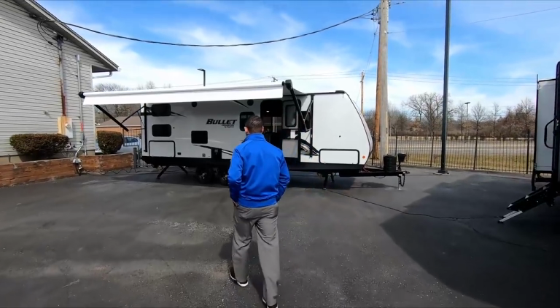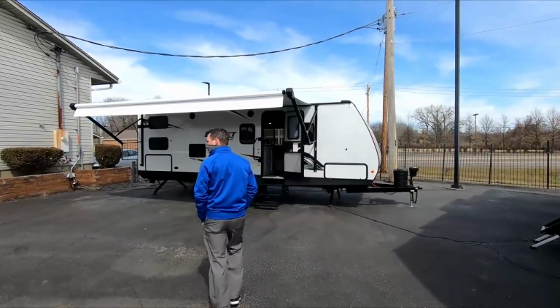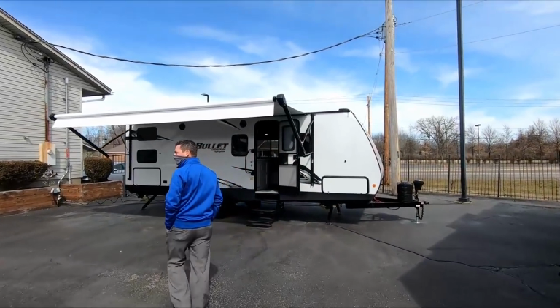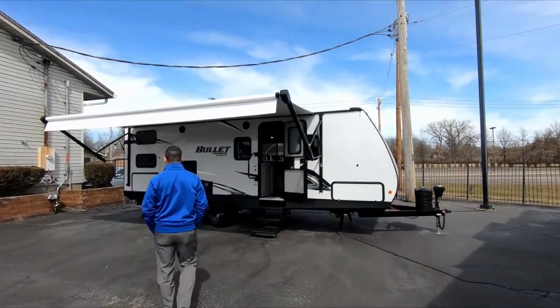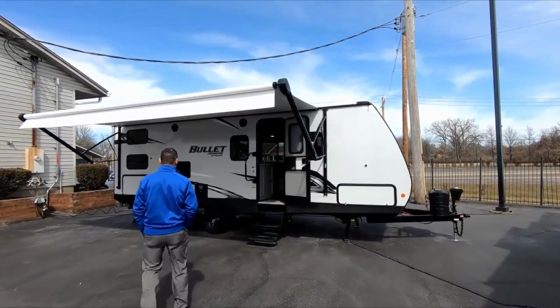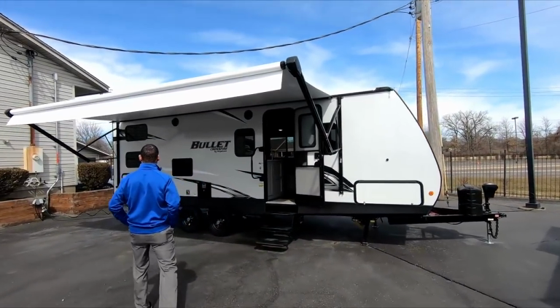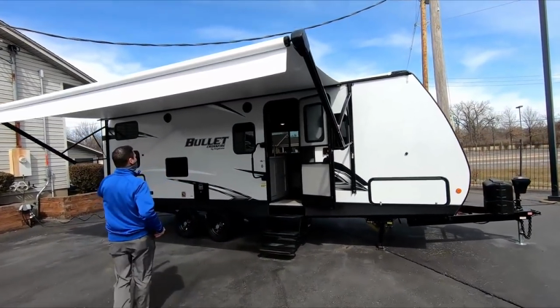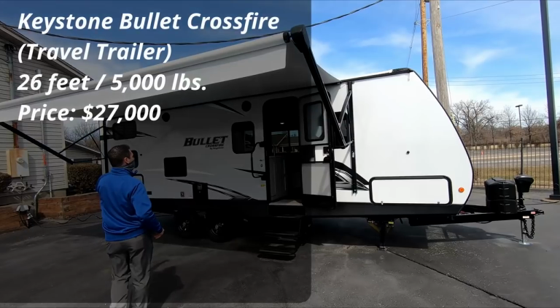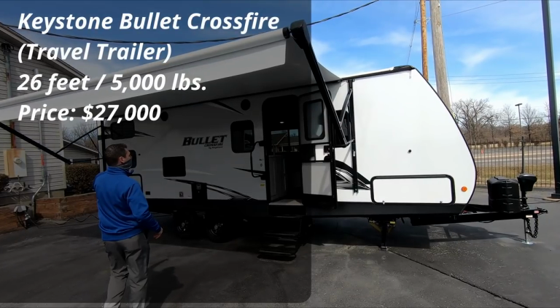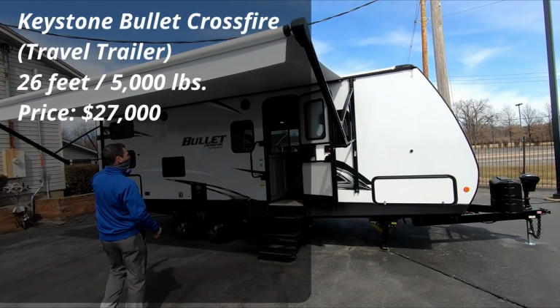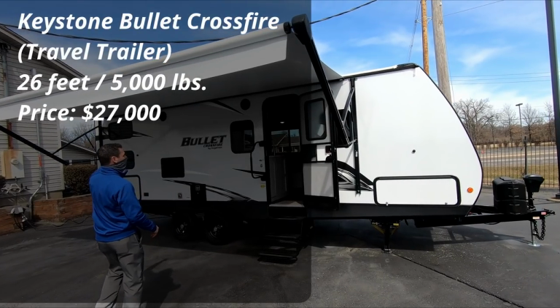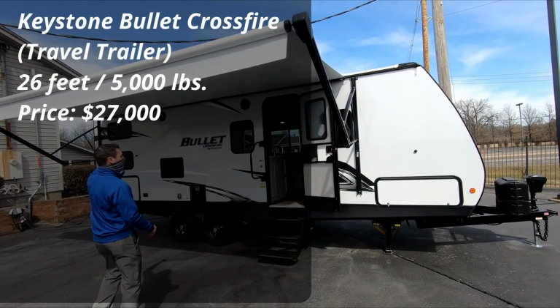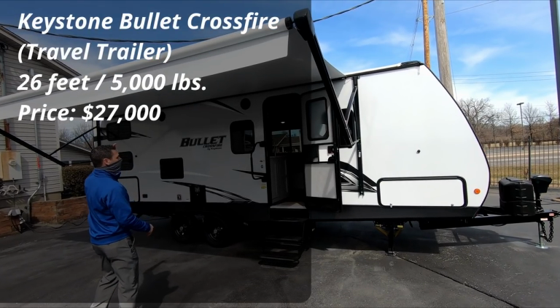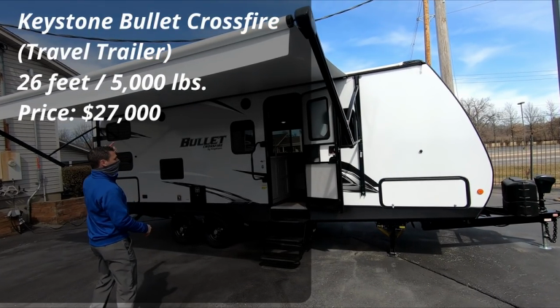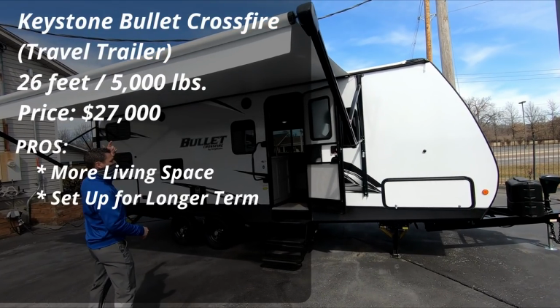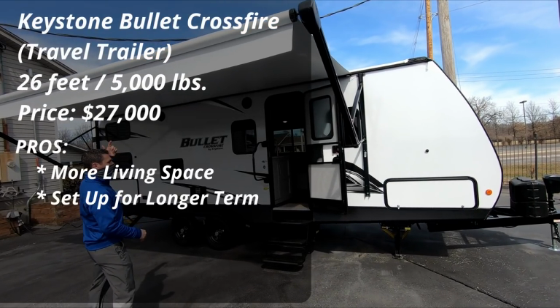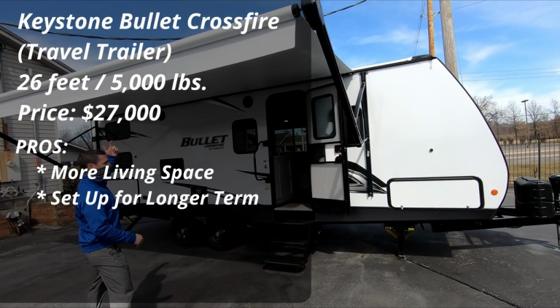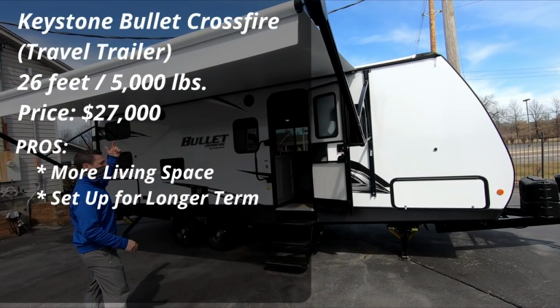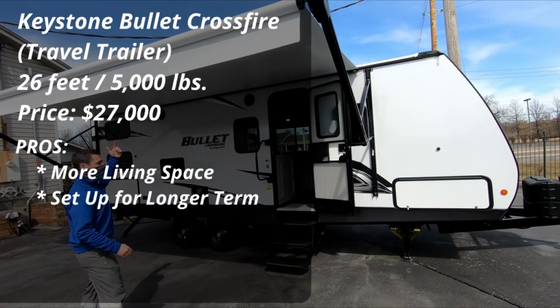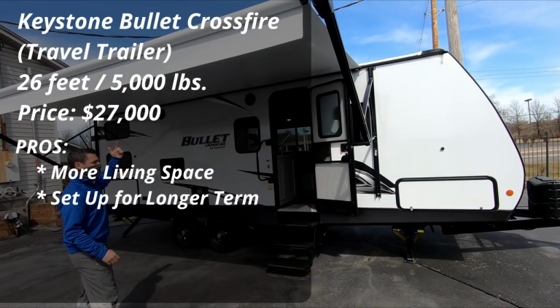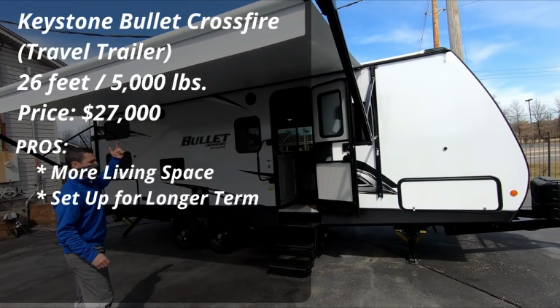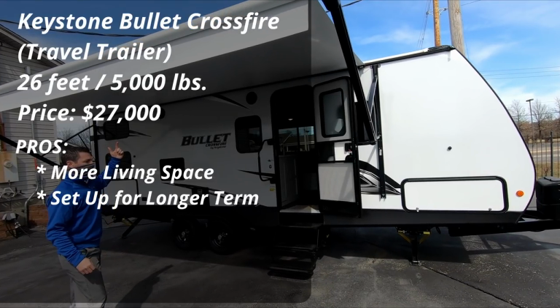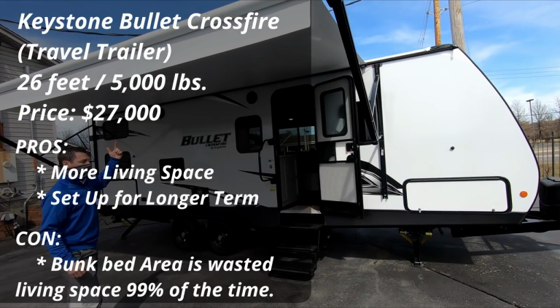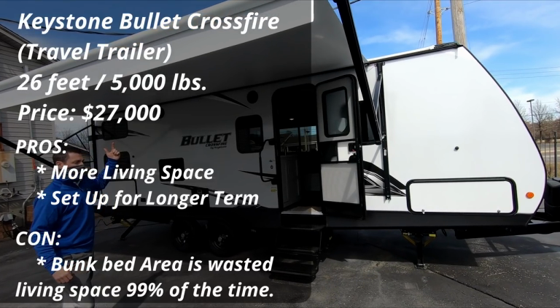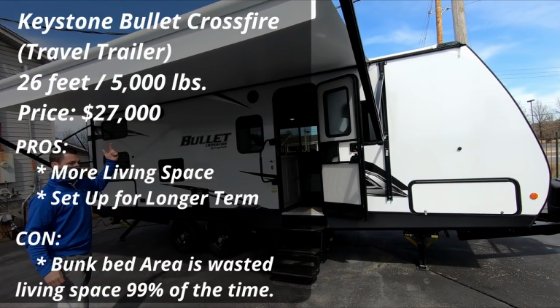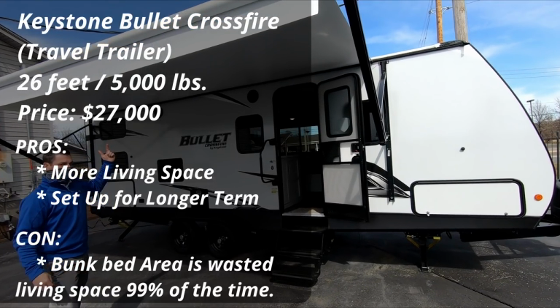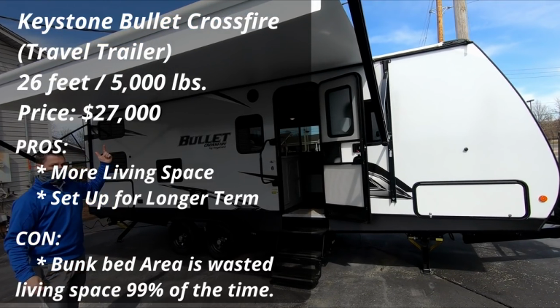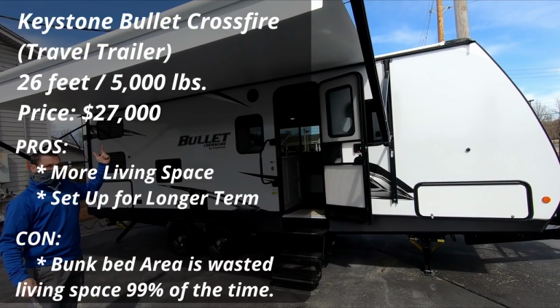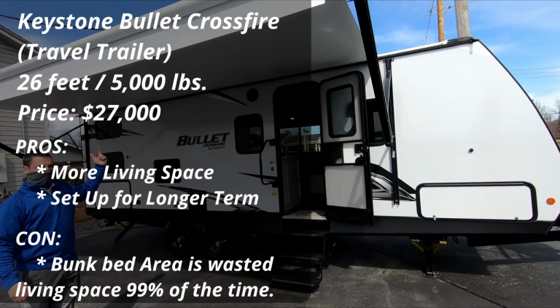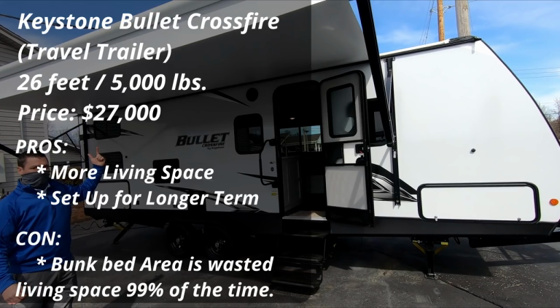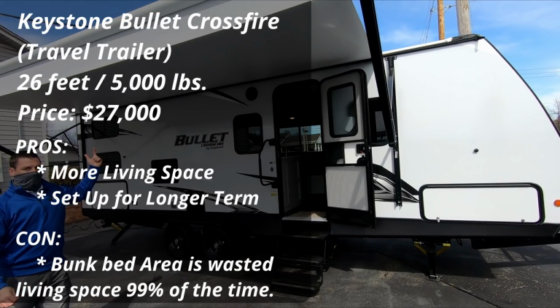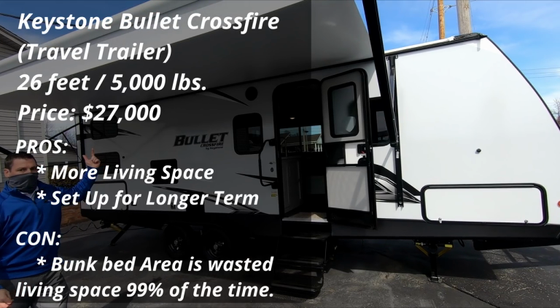We decided to move up and look at the travel trailers, which are built for longer-term living situations. It's much larger. Like I said, it's set for long-term, but there's a bunkhouse in there, which probably ended up being wasted space.